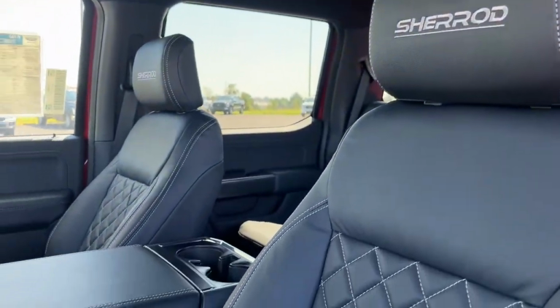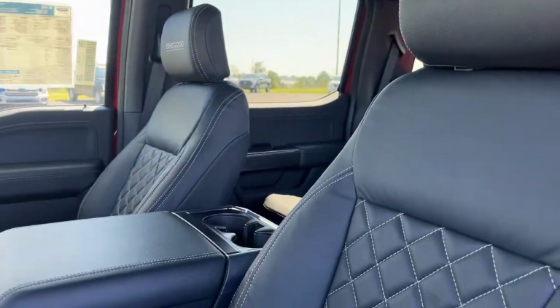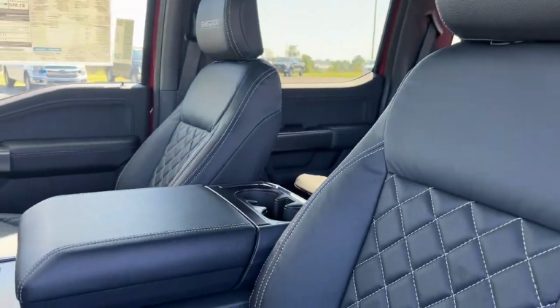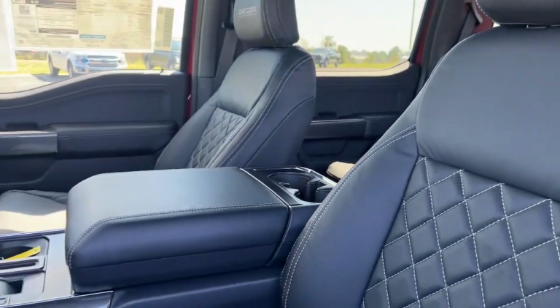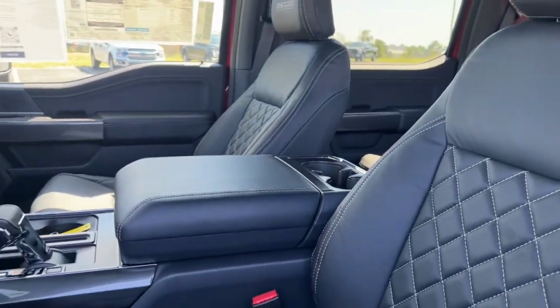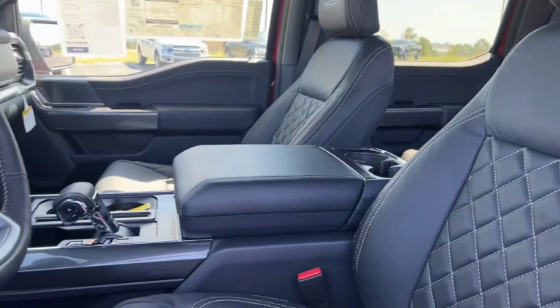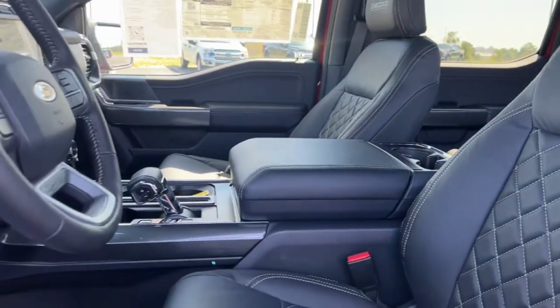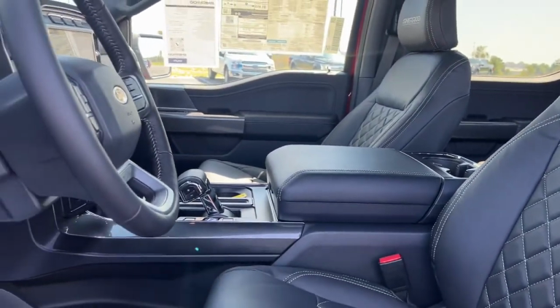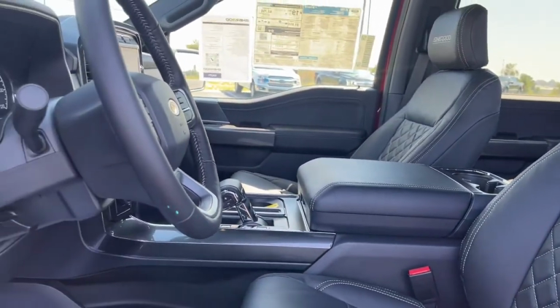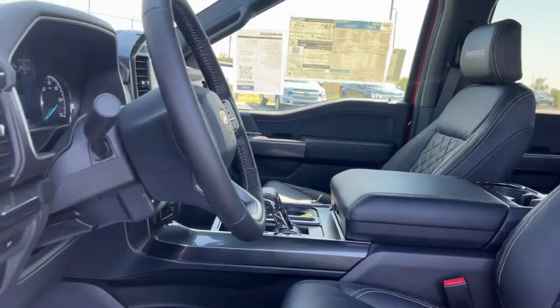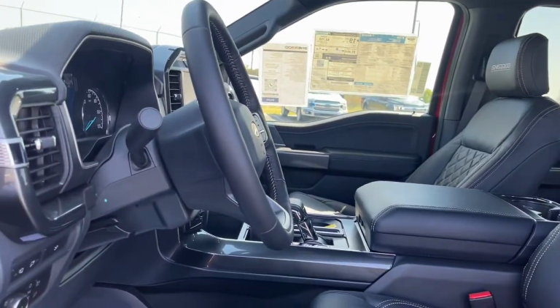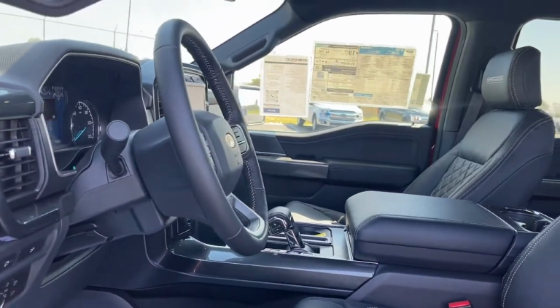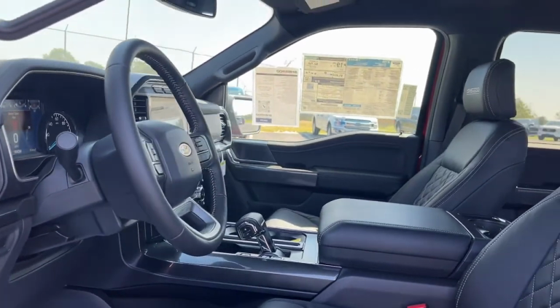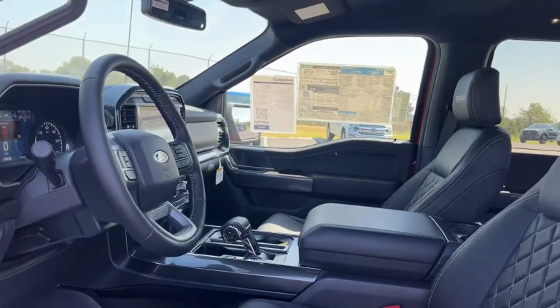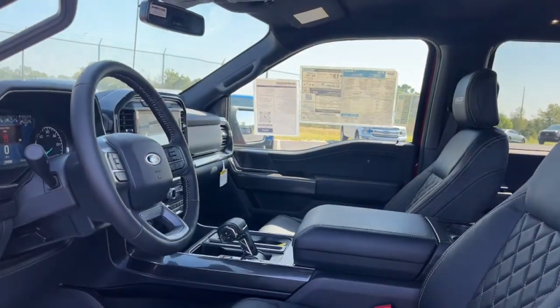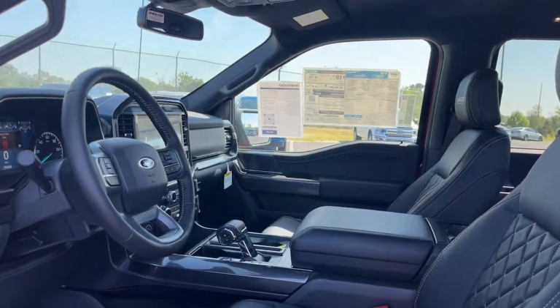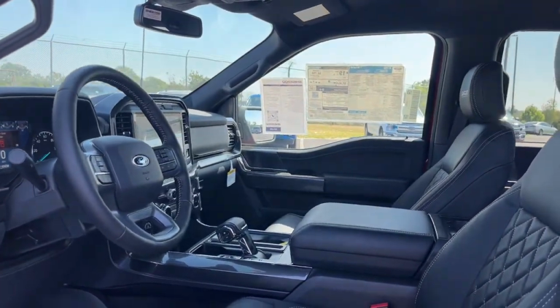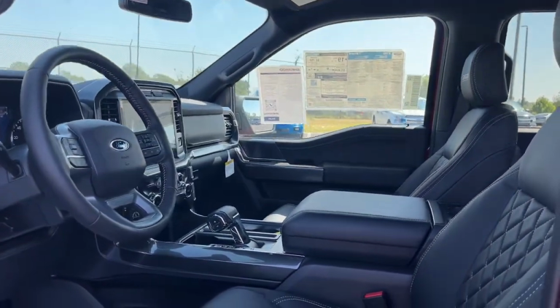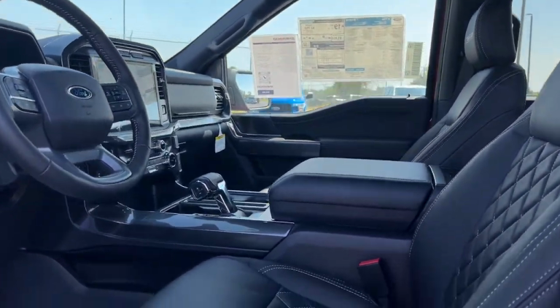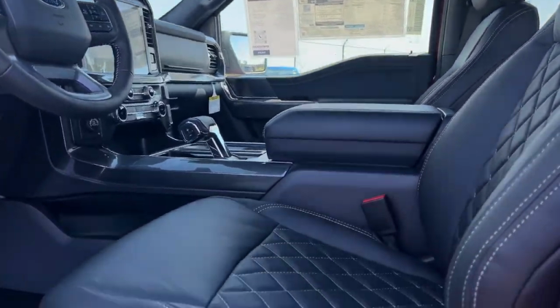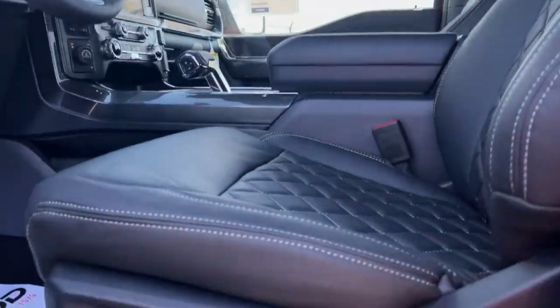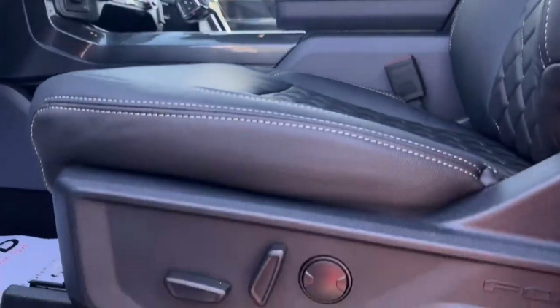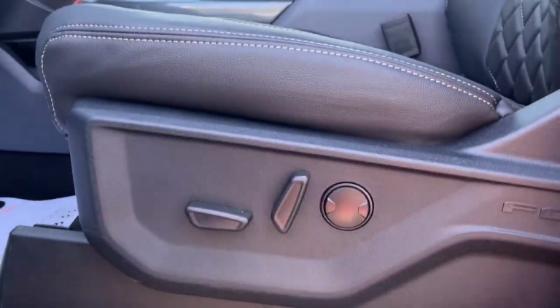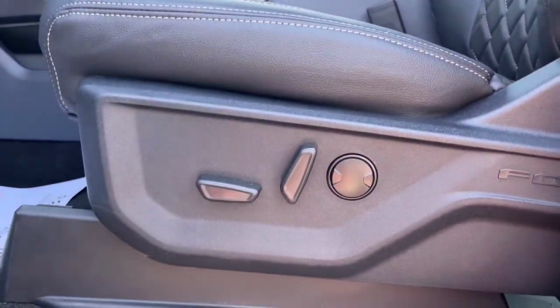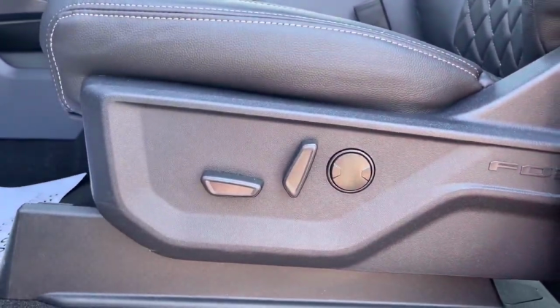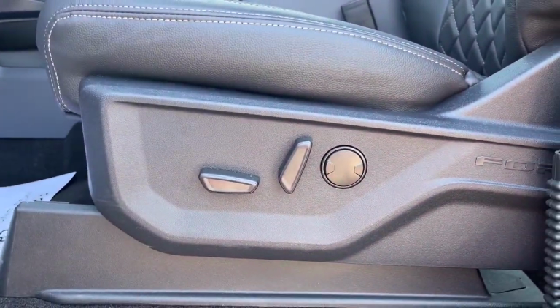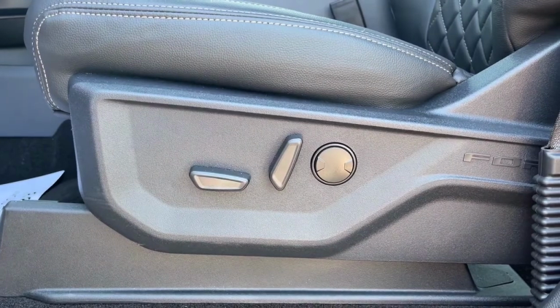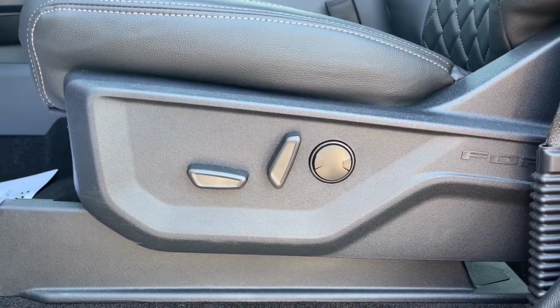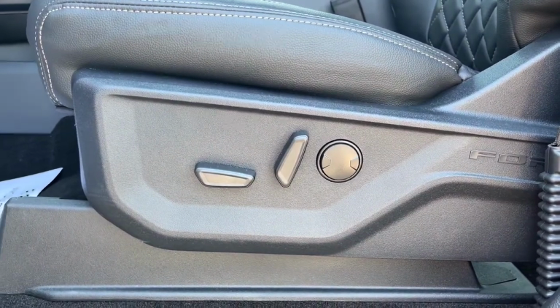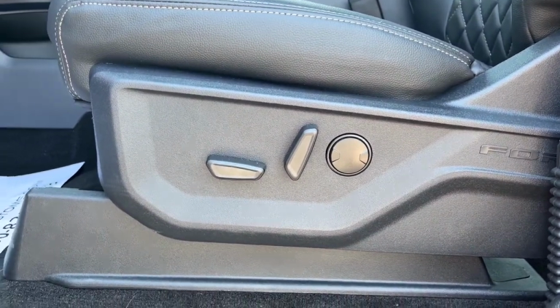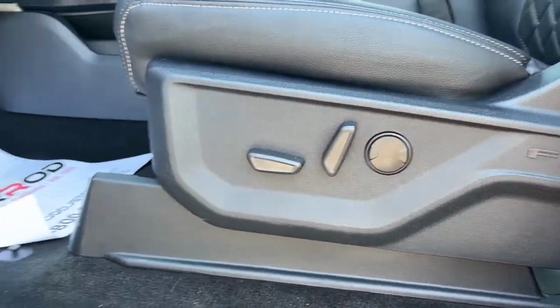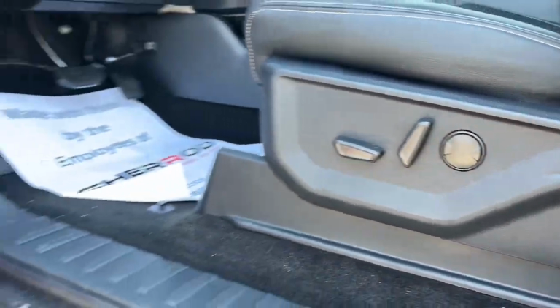These are just some of the great options this vehicle comes with: keyless entry, navigation system, satellite radio, fog lamps, and remote engine start.